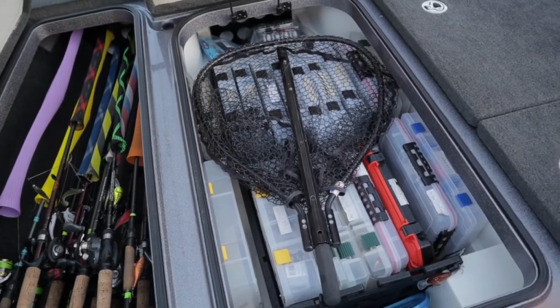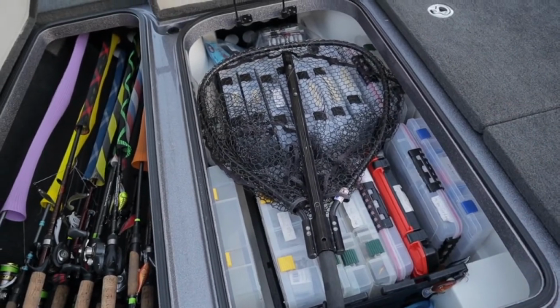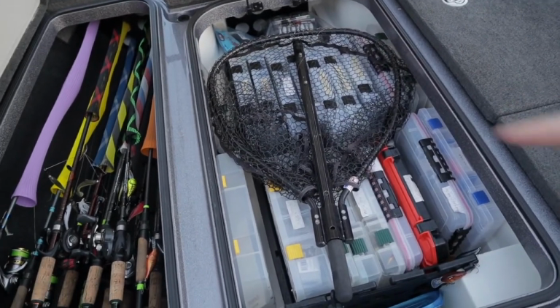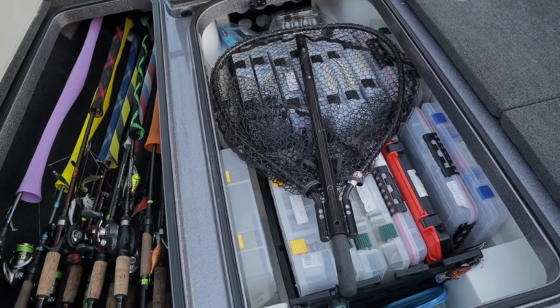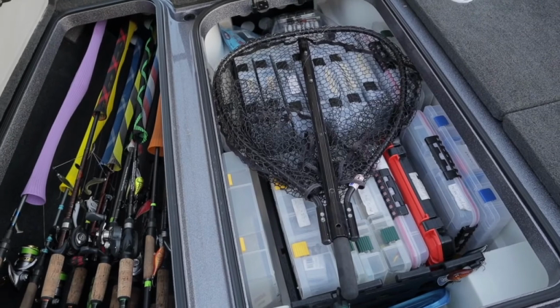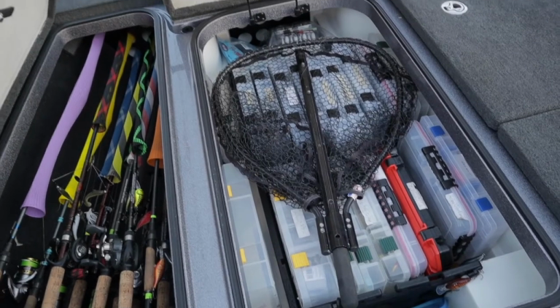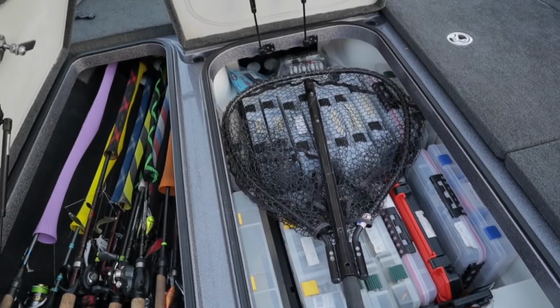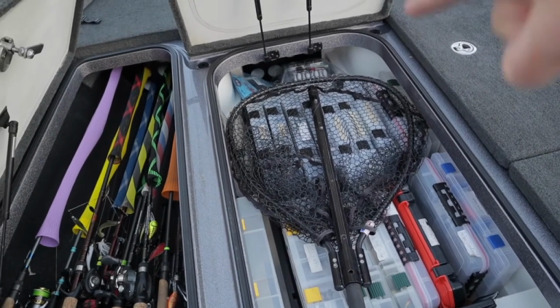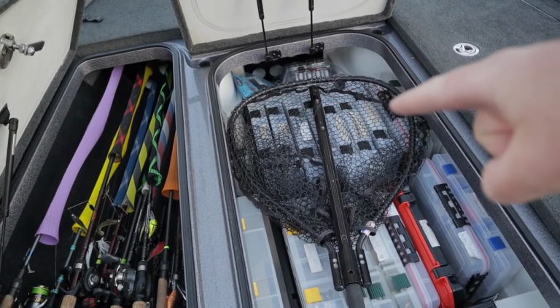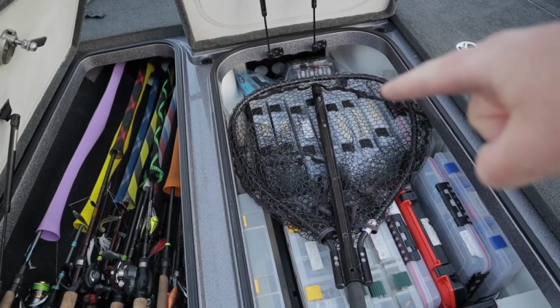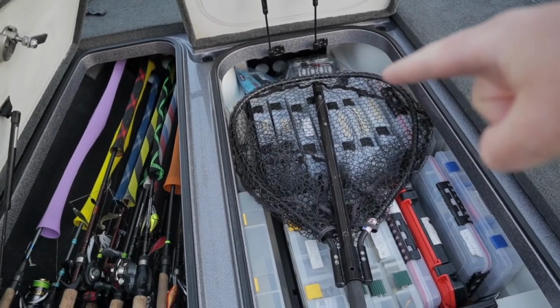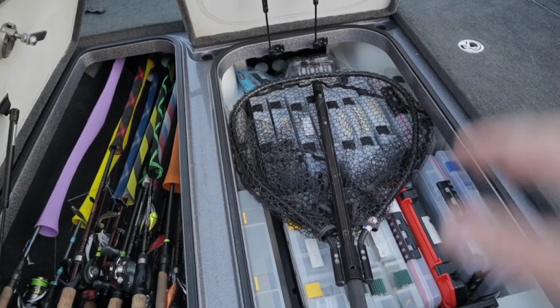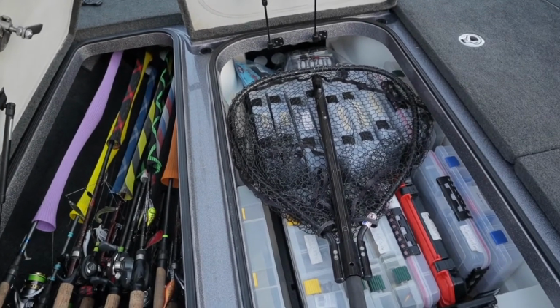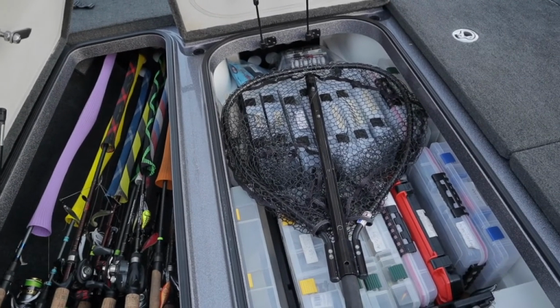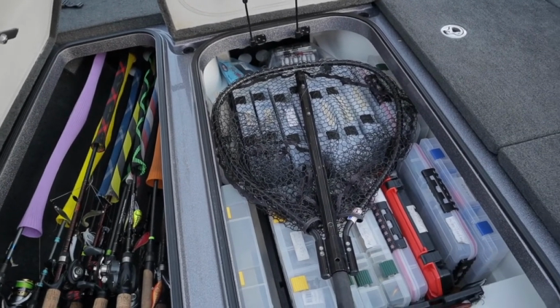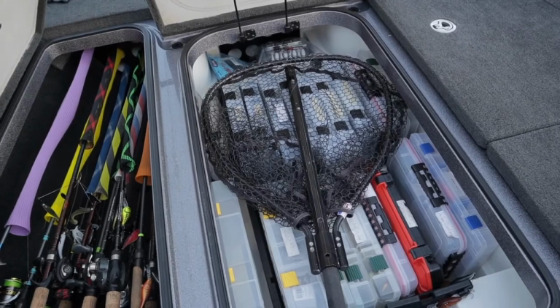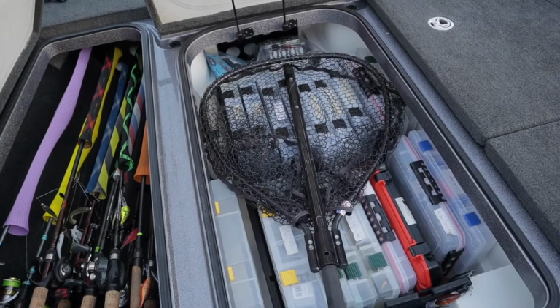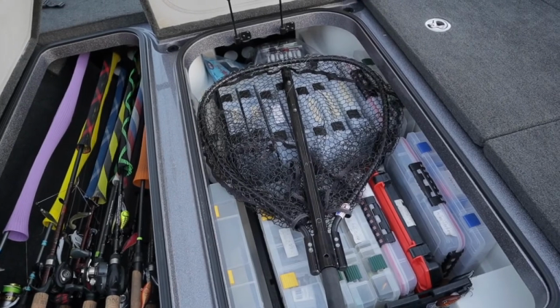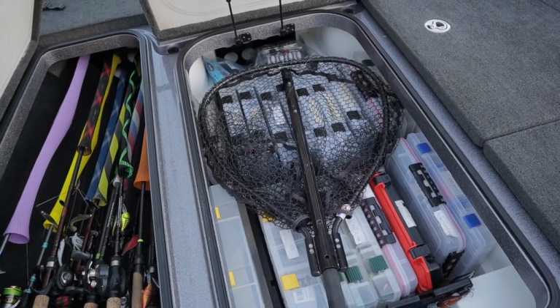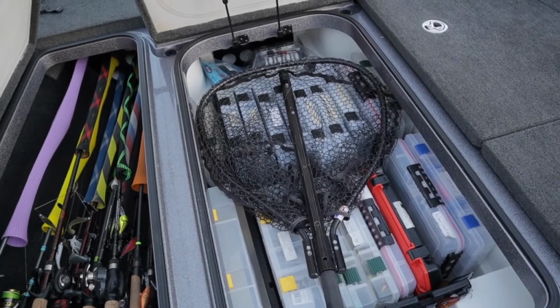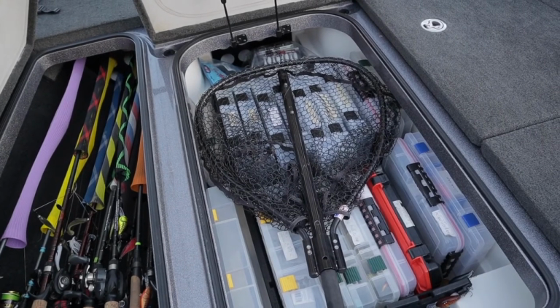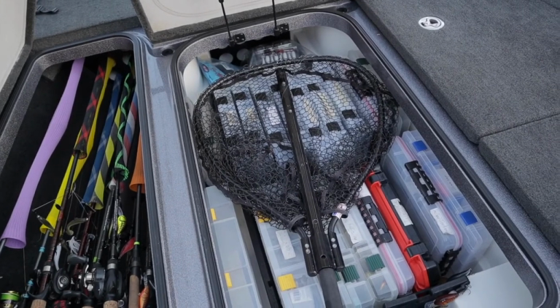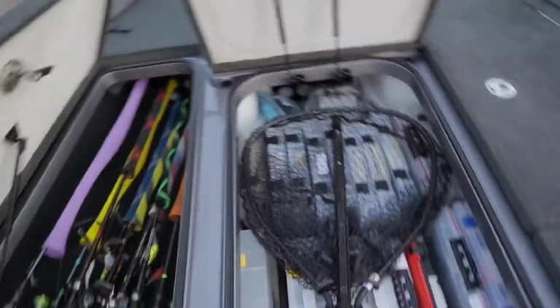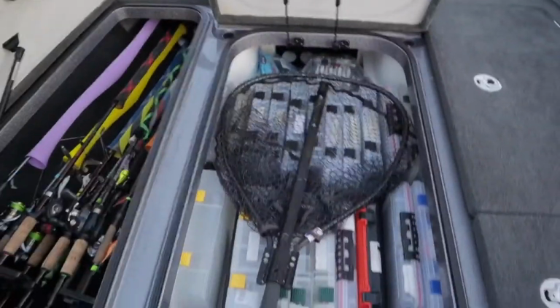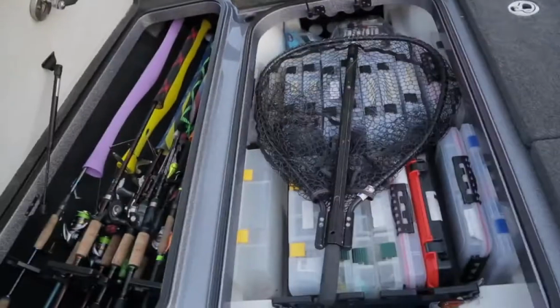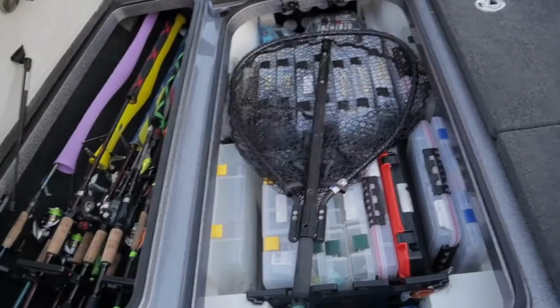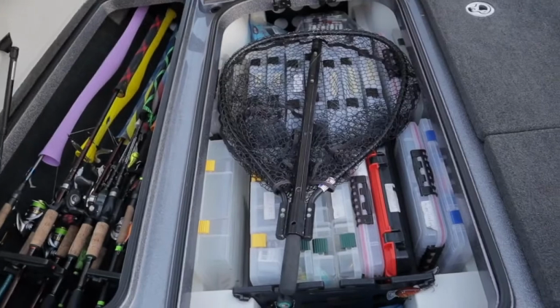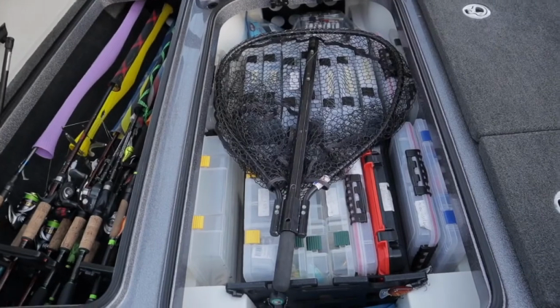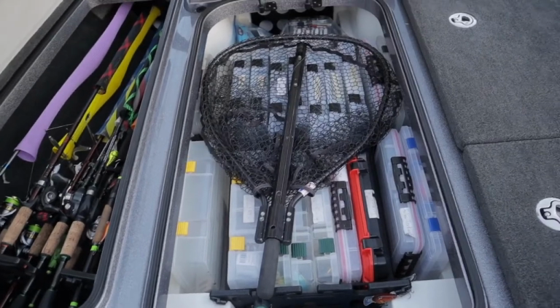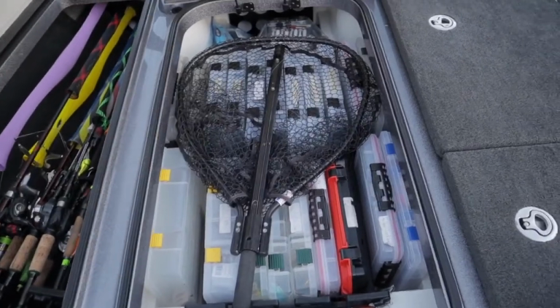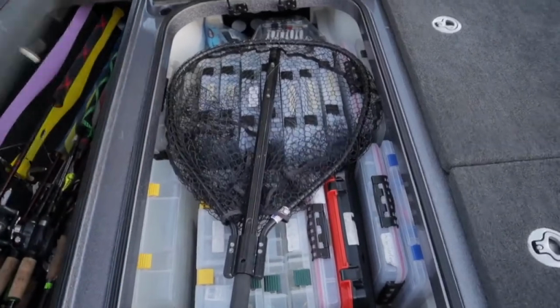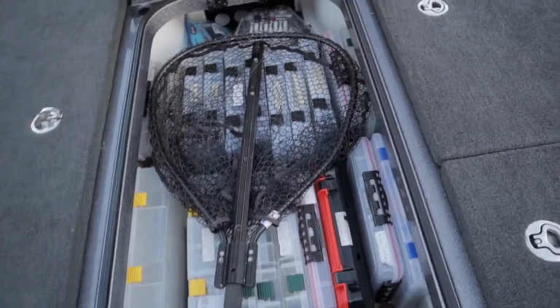I can fit two rows of those and then I can fit soft plastics all the way up in the front here. Put my net on top. This is pretty maxed out but I probably could put some more stuff in there if I needed to, but that's about as much tackle as I like to carry with me for a day.